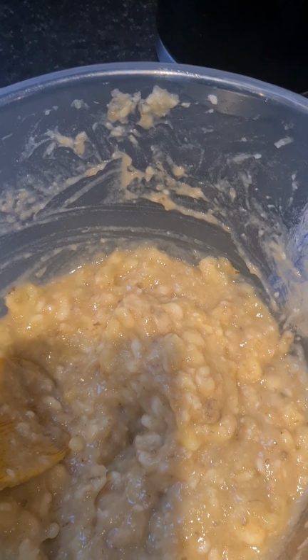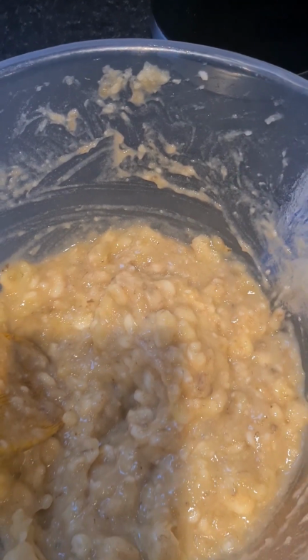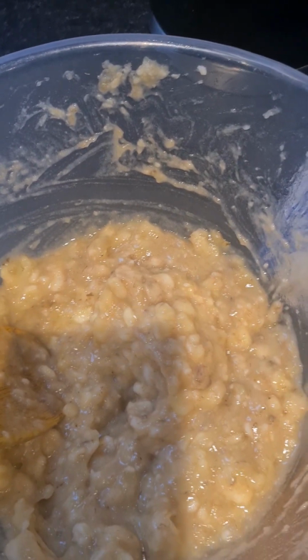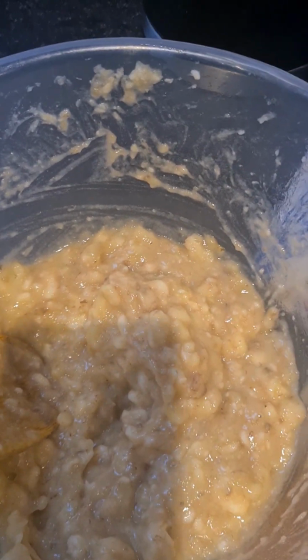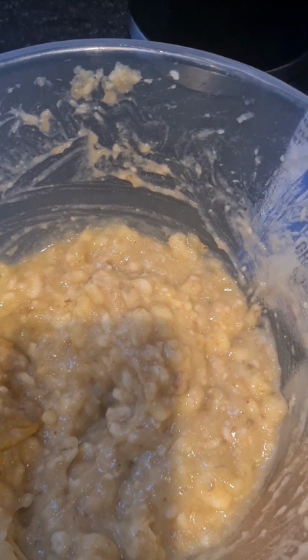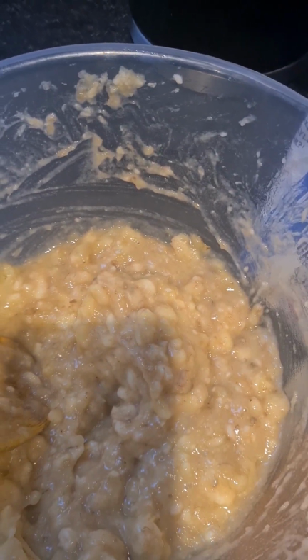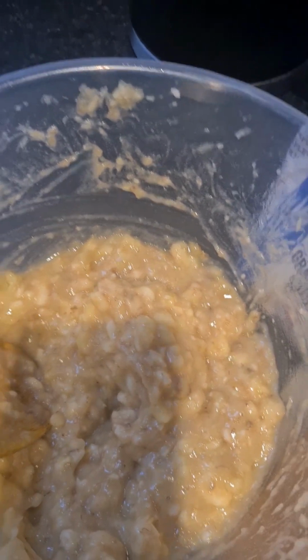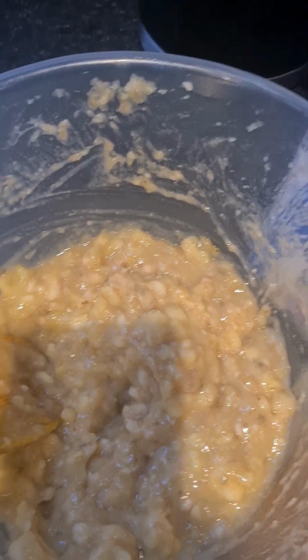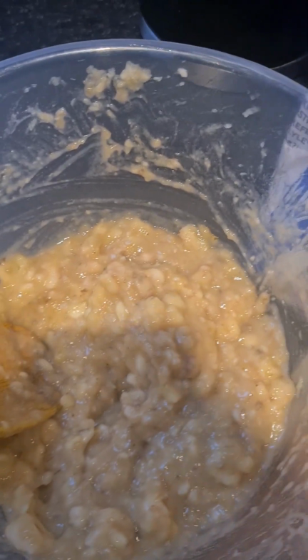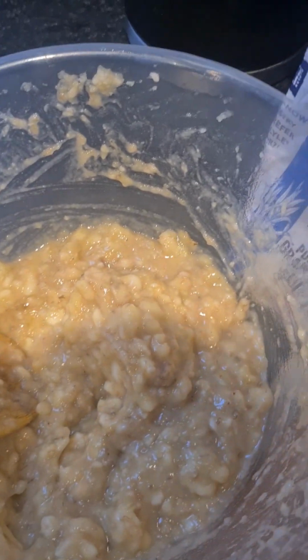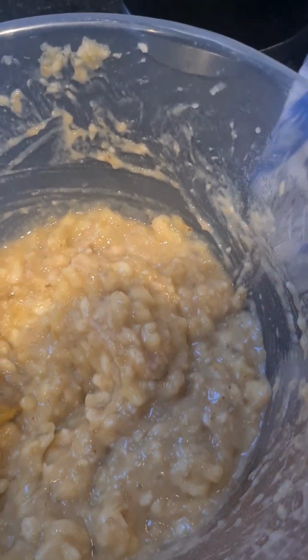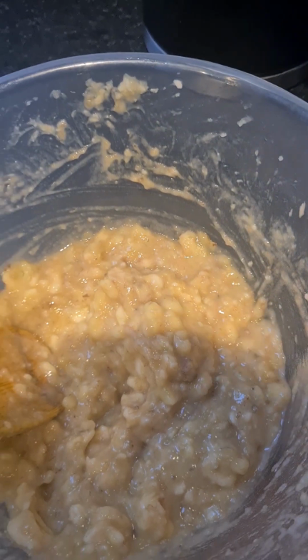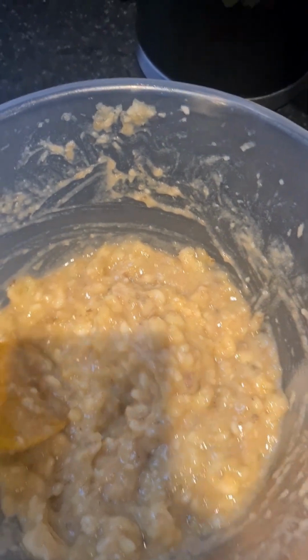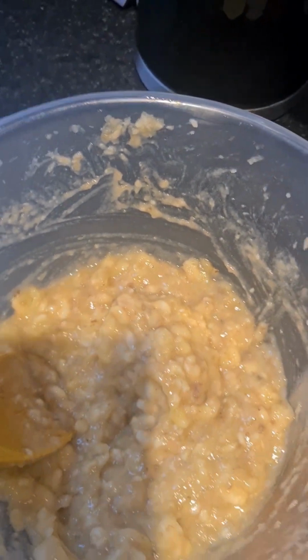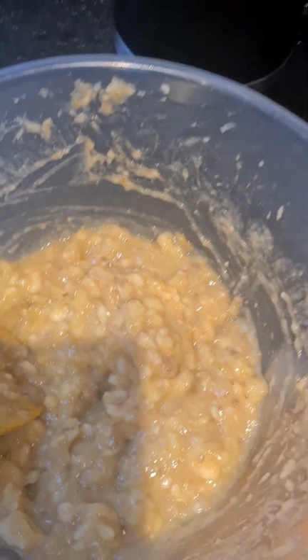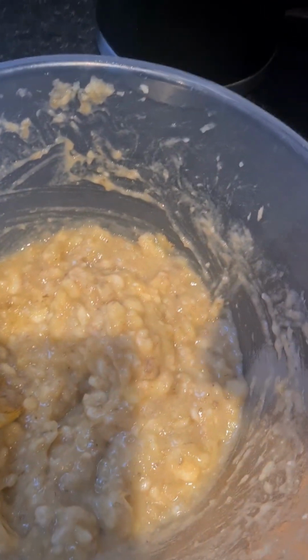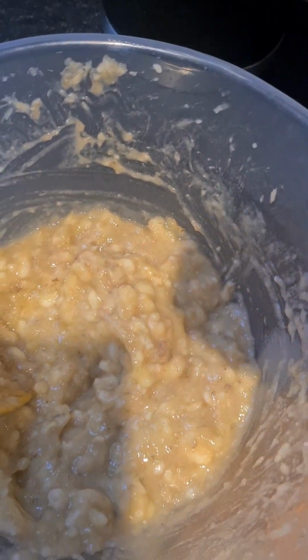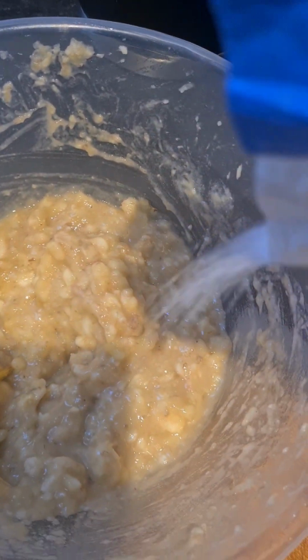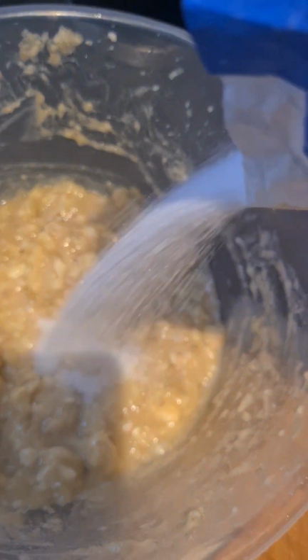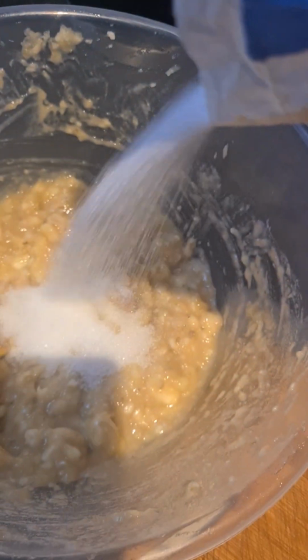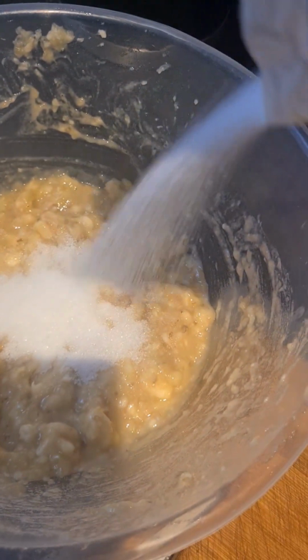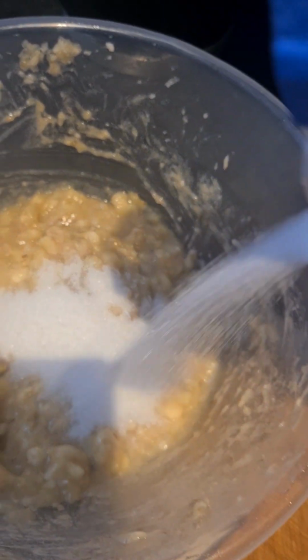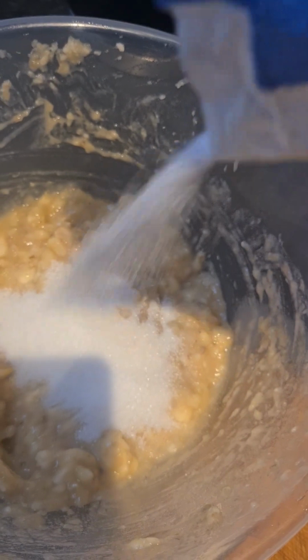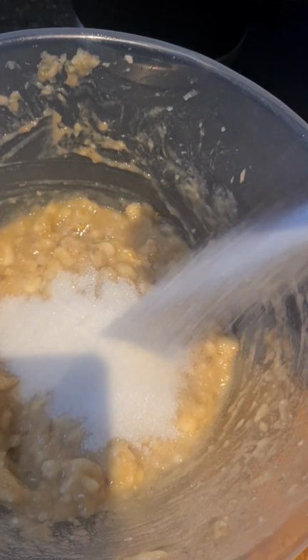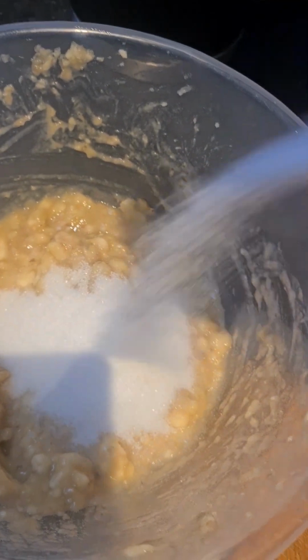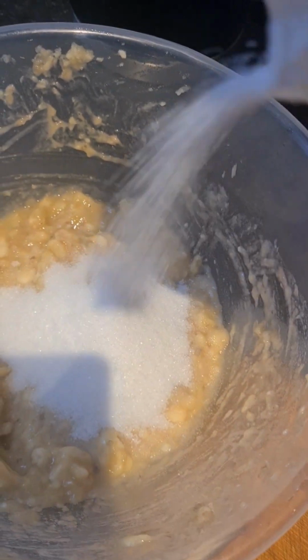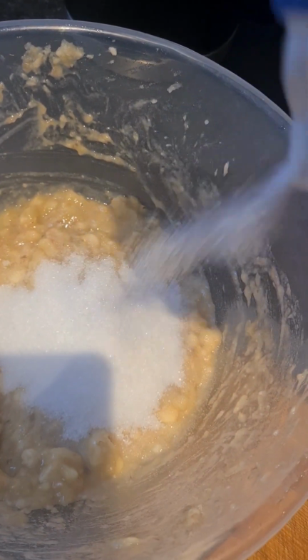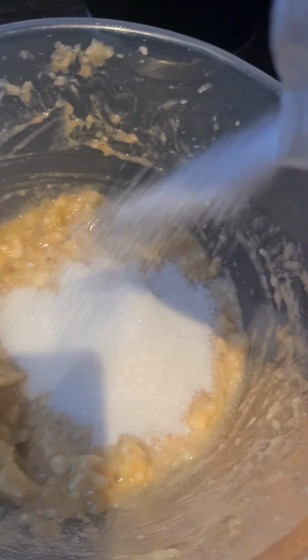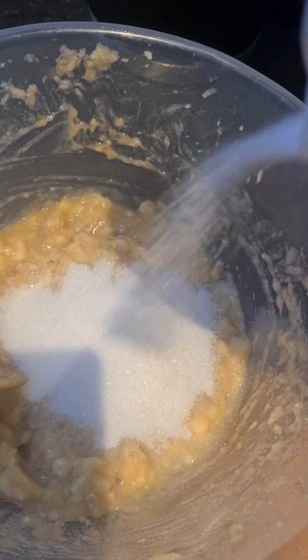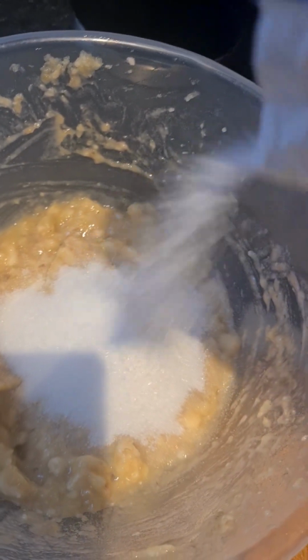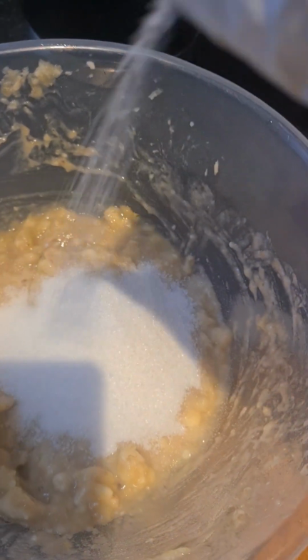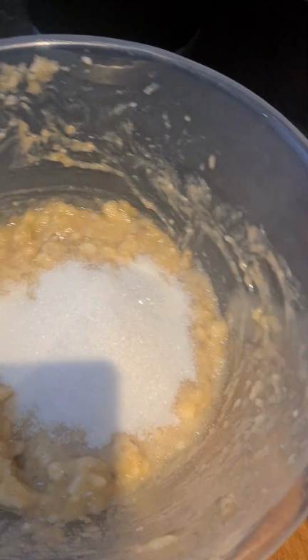So this is what it looks like so far. What I'm going to do now is pour some sugar in it. Remember, banana is sweet already — you don't have to overpower it with sugar, but you still need some sugar in it.